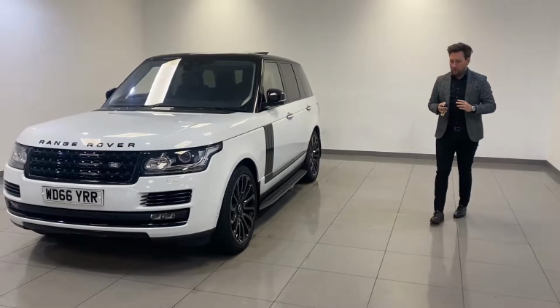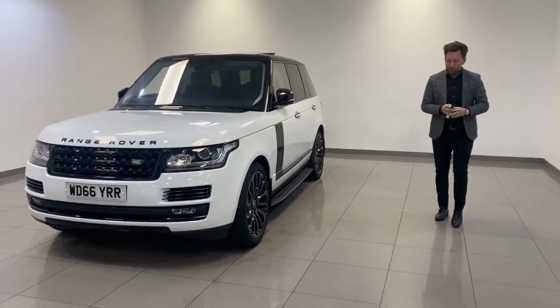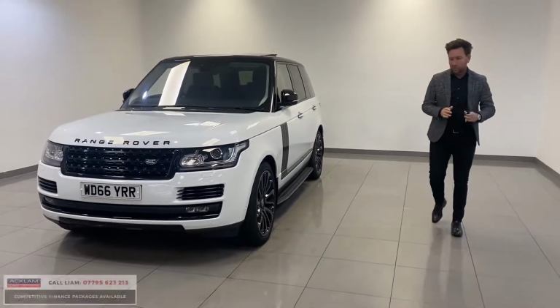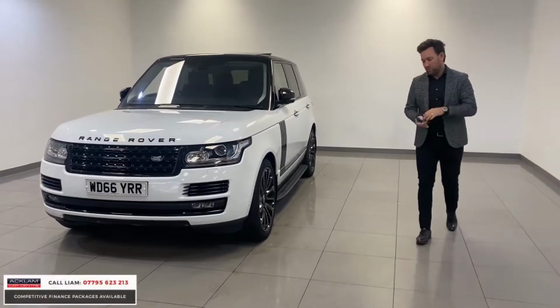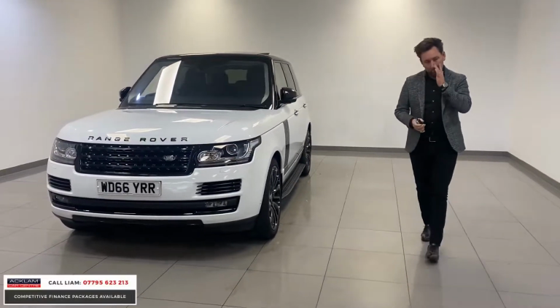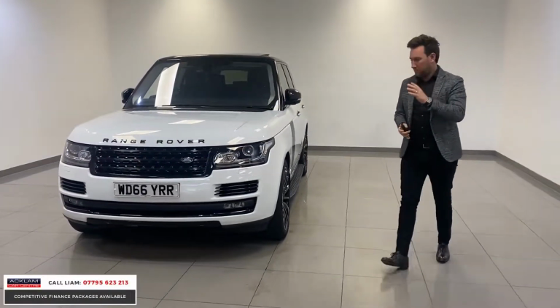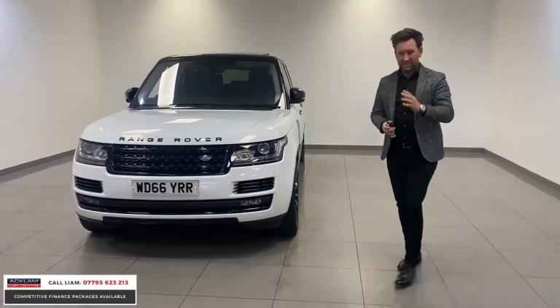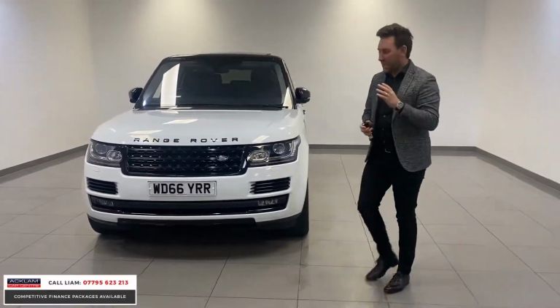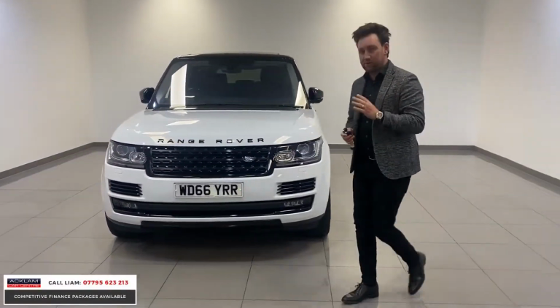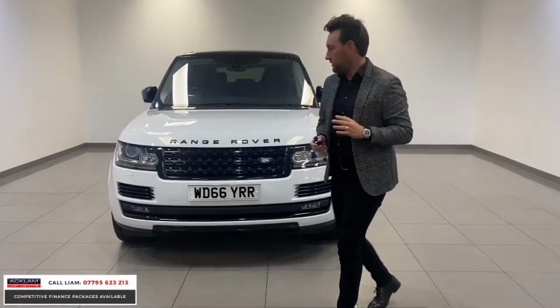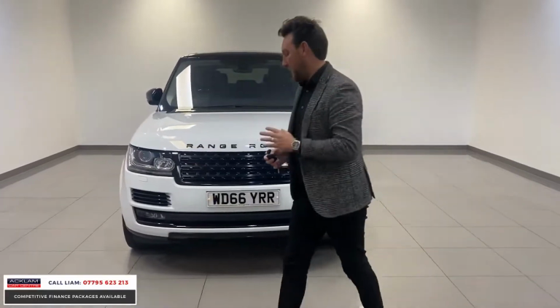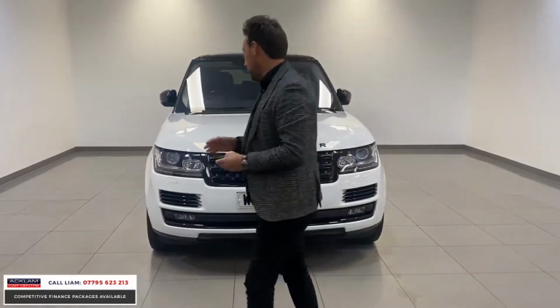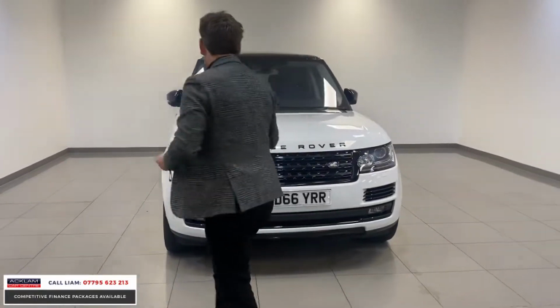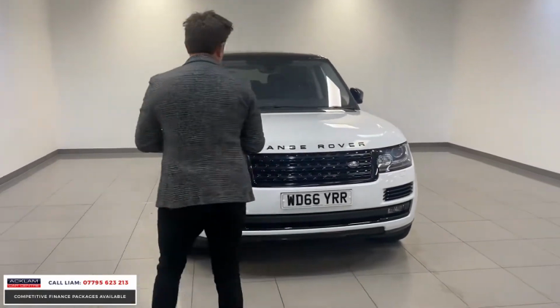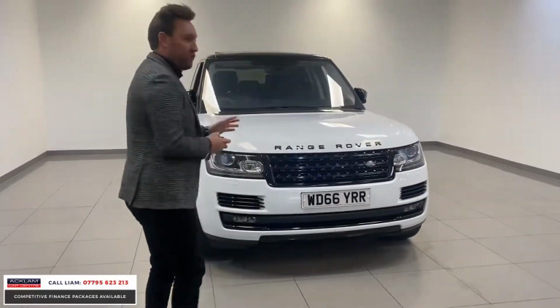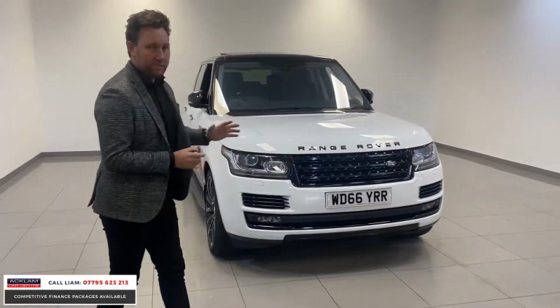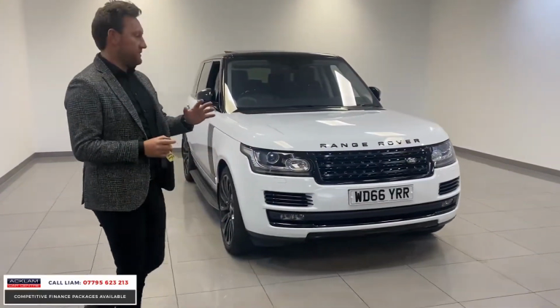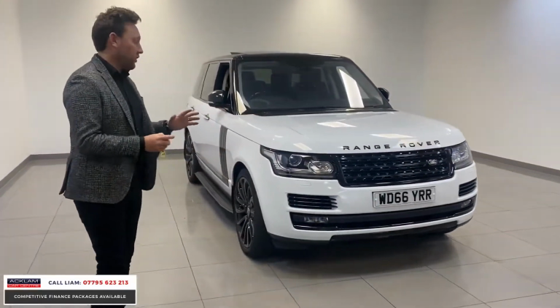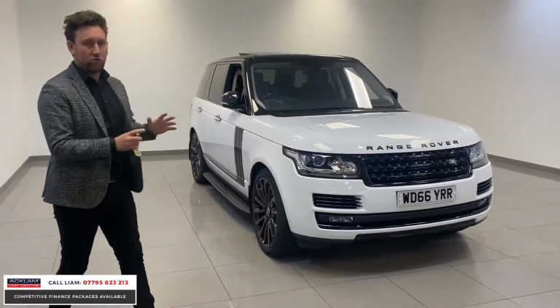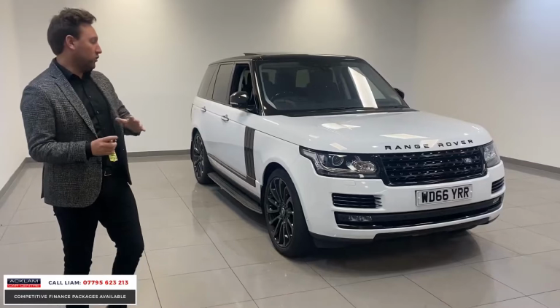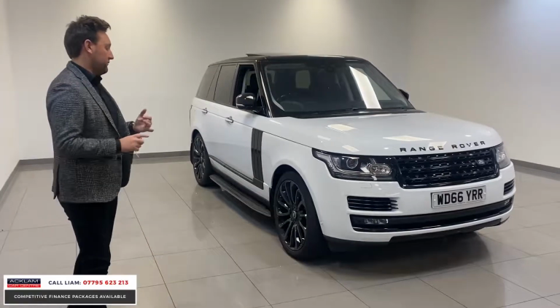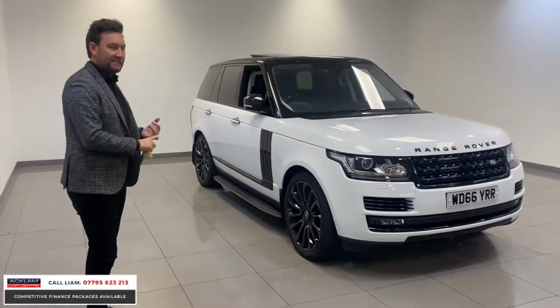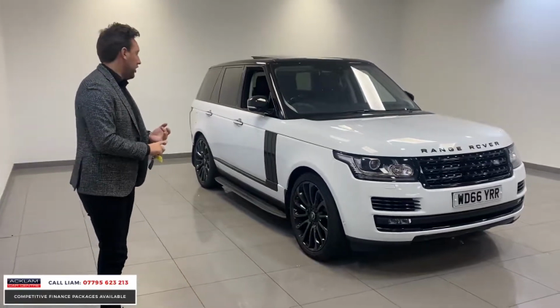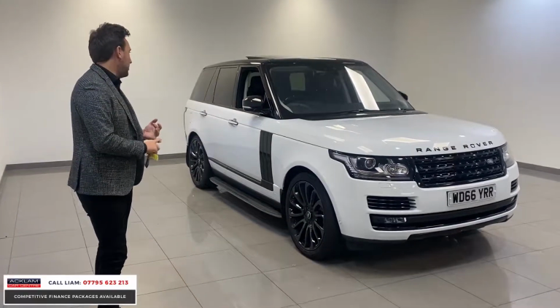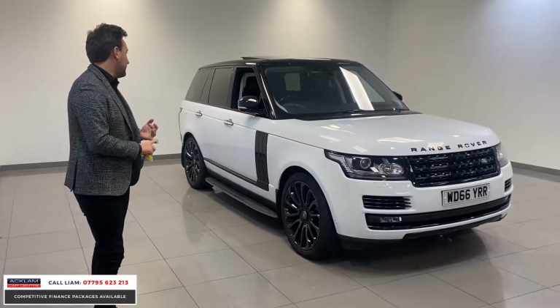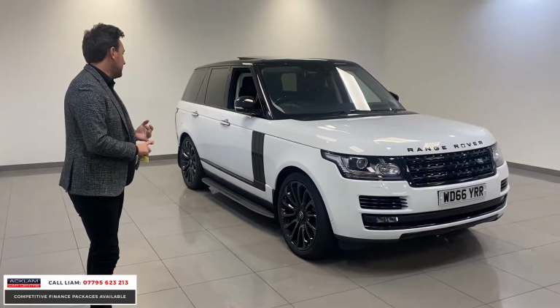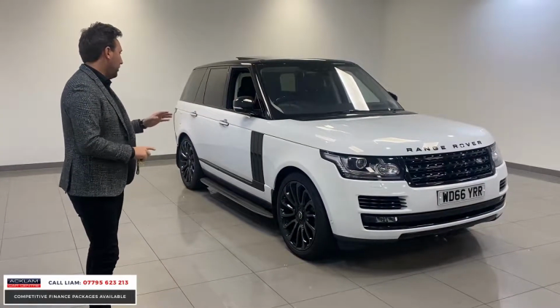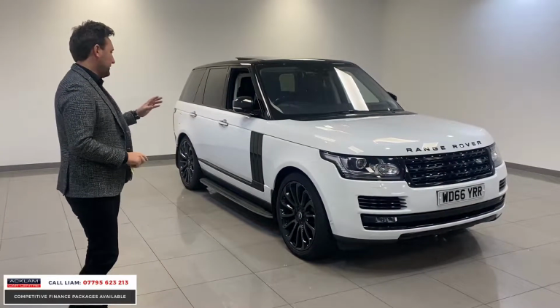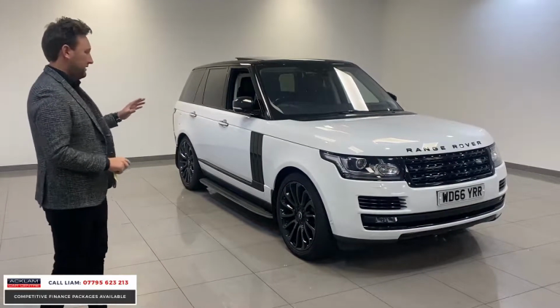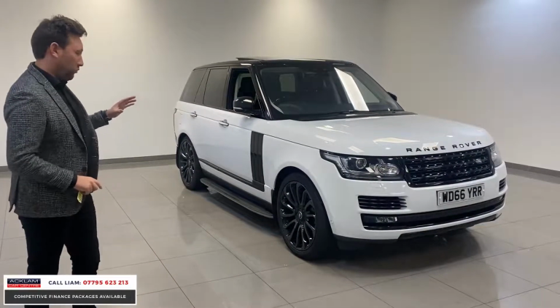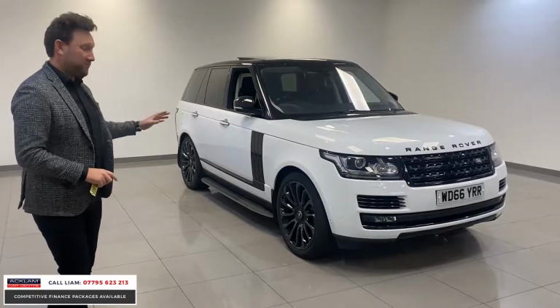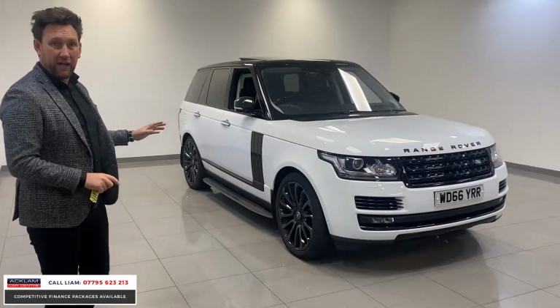Range Rovers come and go every week, but this is an exceptional example. This is a 2017 Range Rover Vogue, 3 litre diesel, autobiography — and what an eyeful that car is.